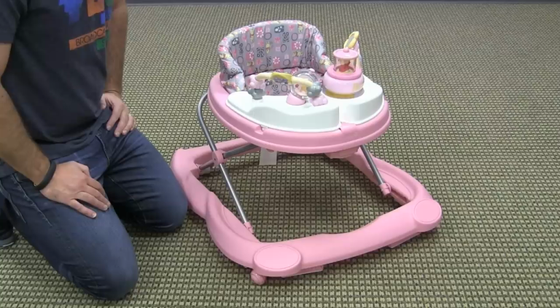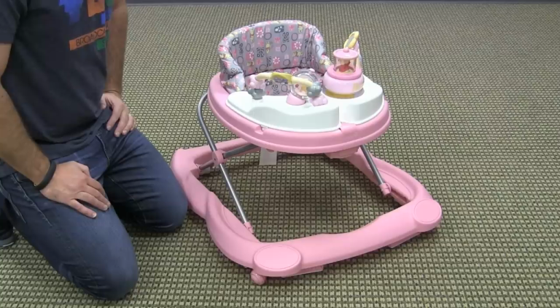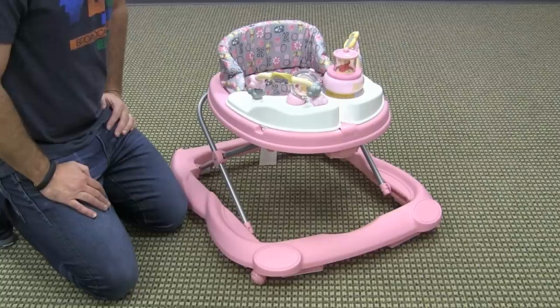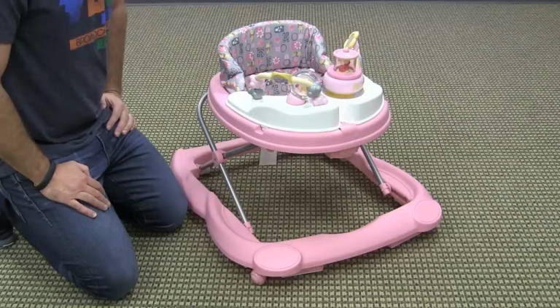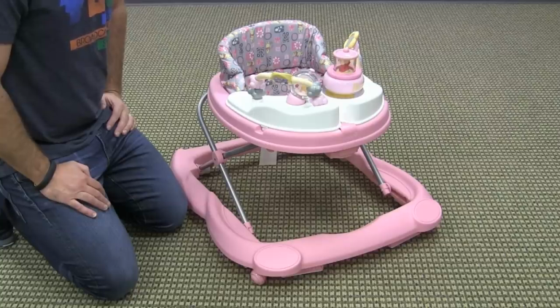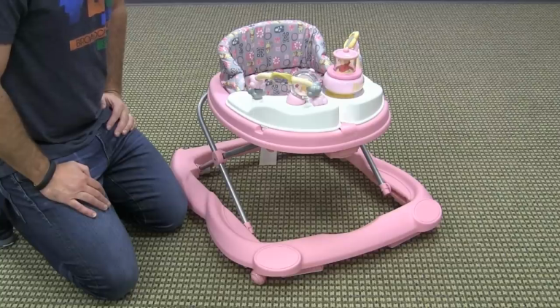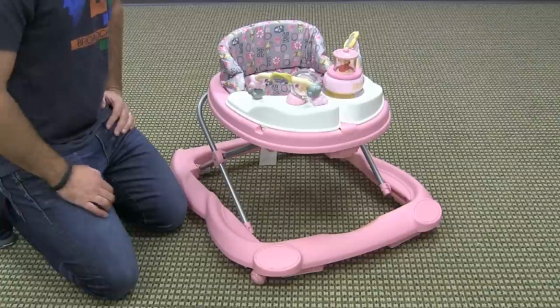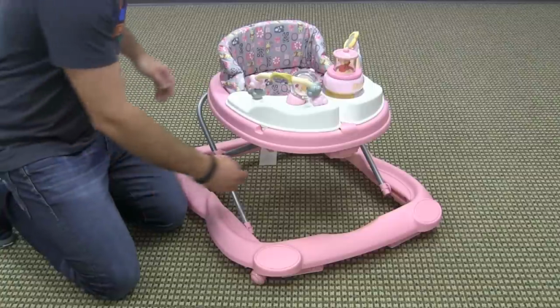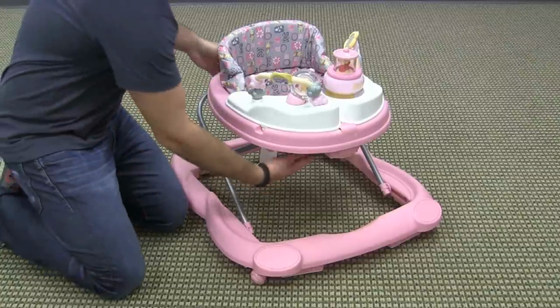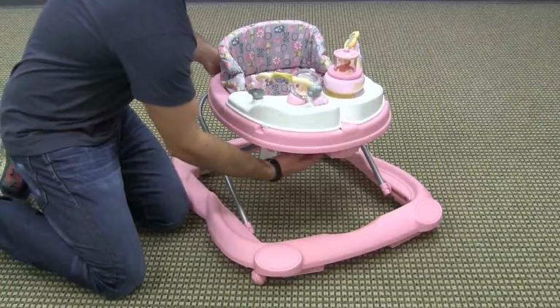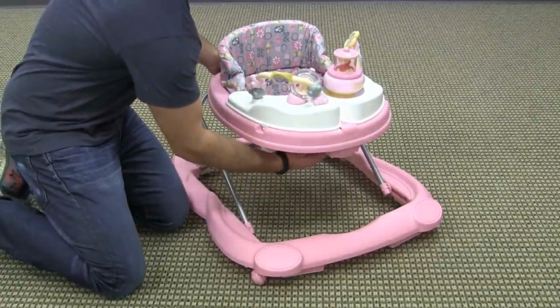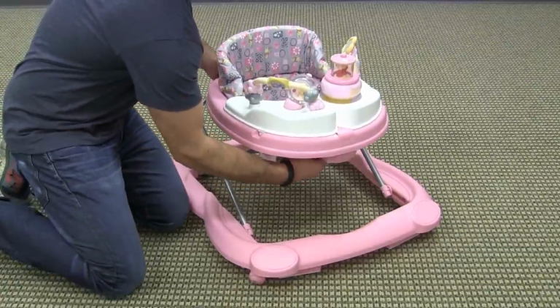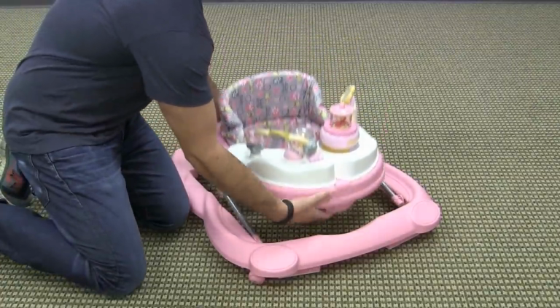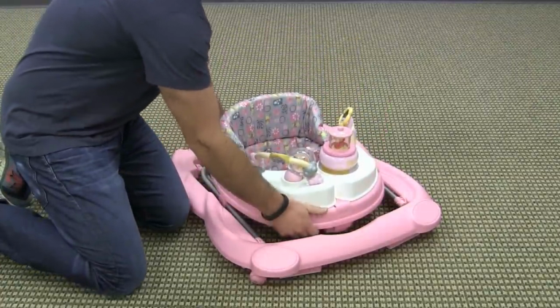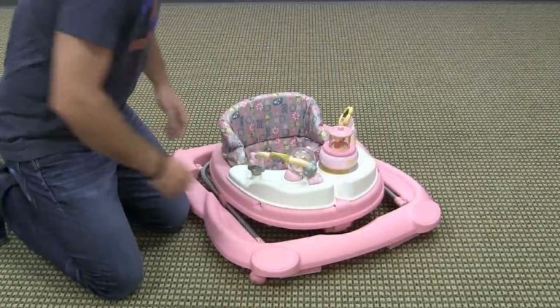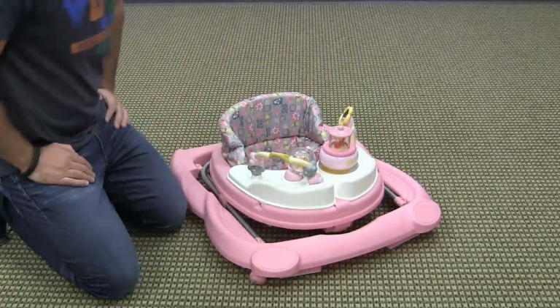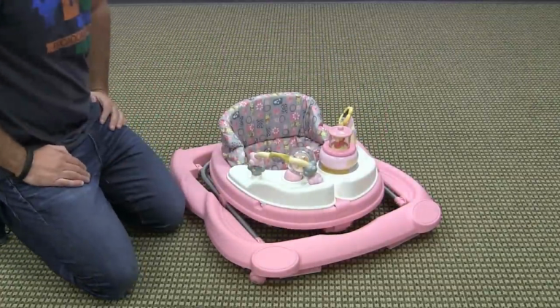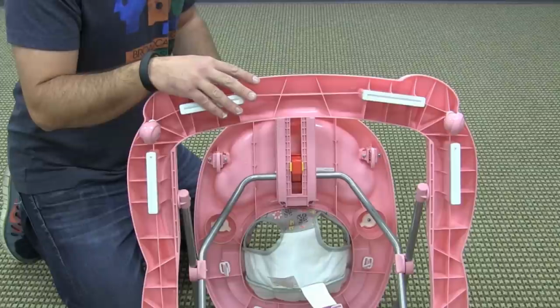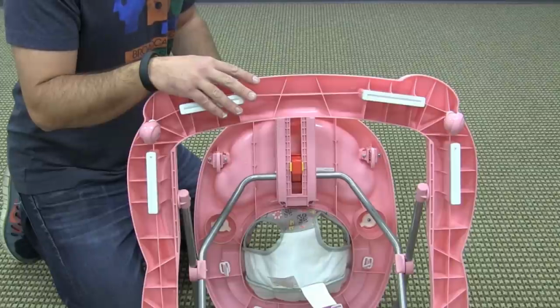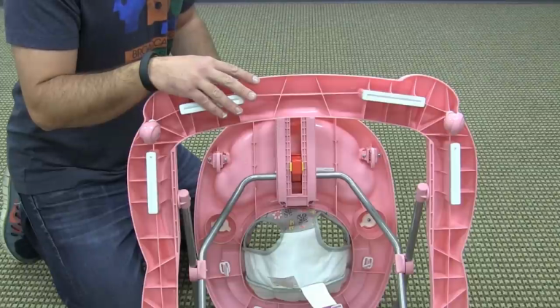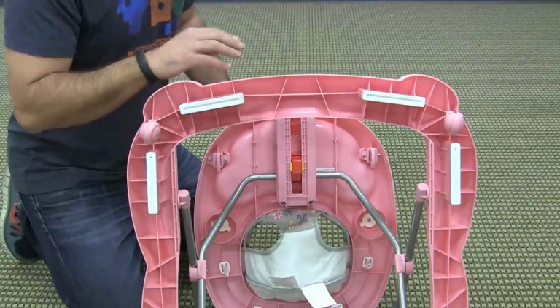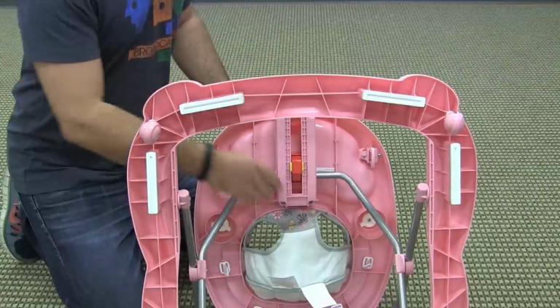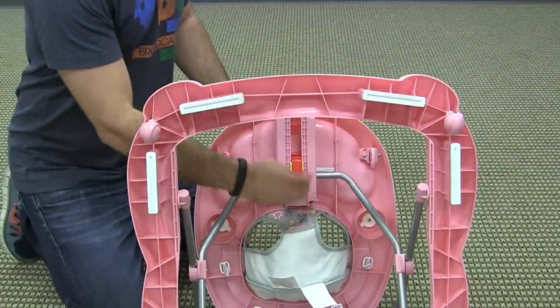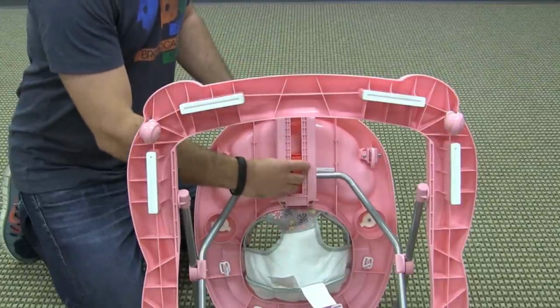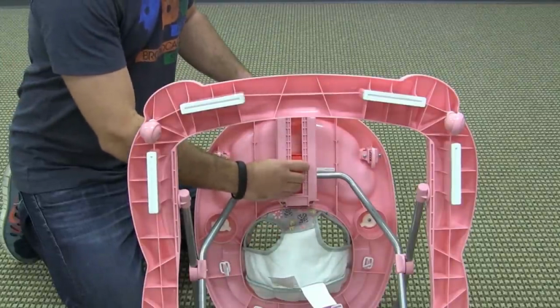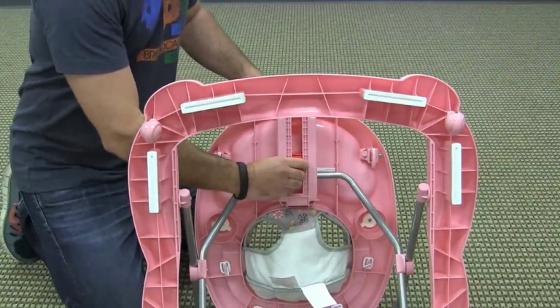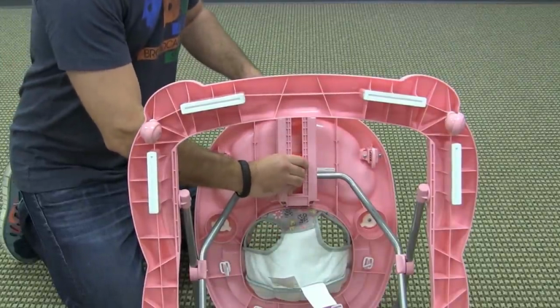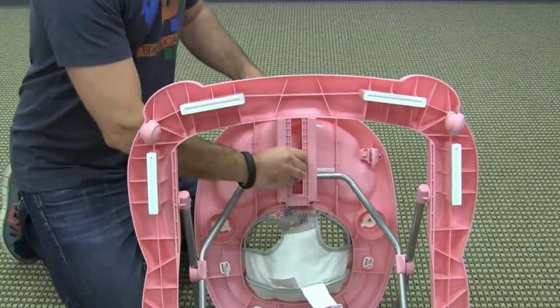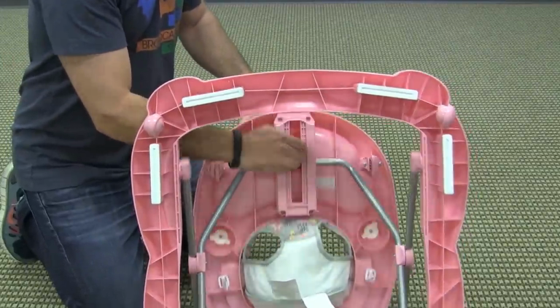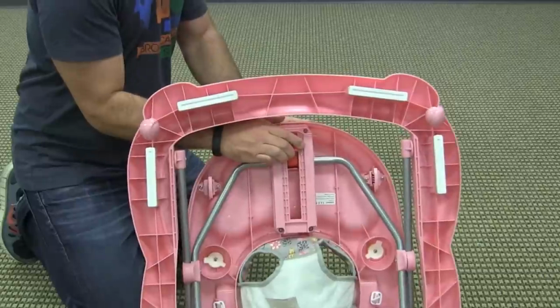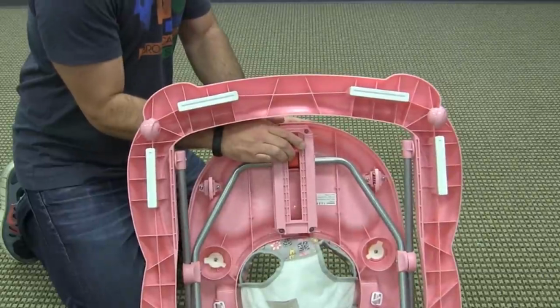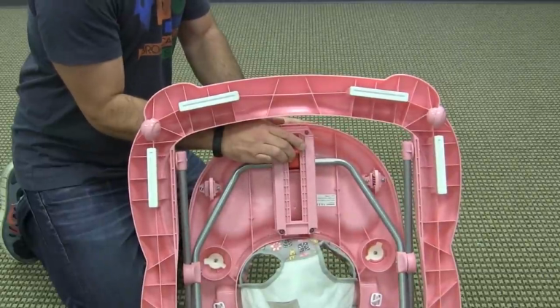This walker has three height adjustable positions and also folds completely flat. To fold the walker you simply squeeze the buttons on the side of the folding mechanism, tilt forward, and then it folds completely flat.